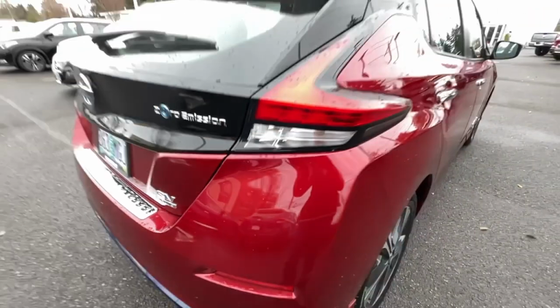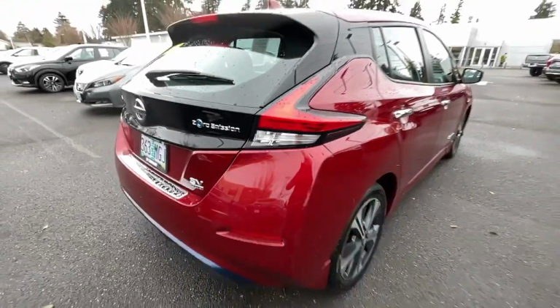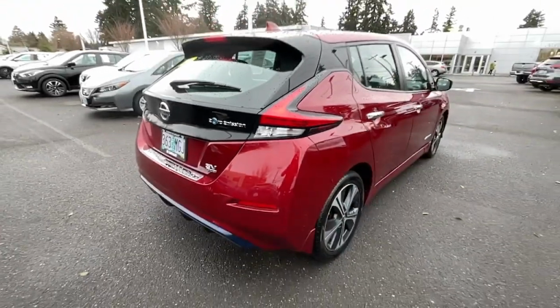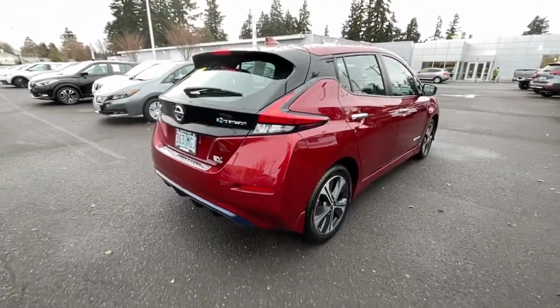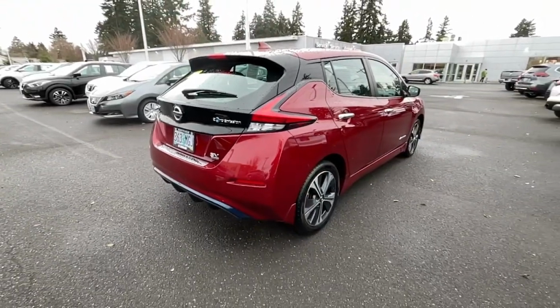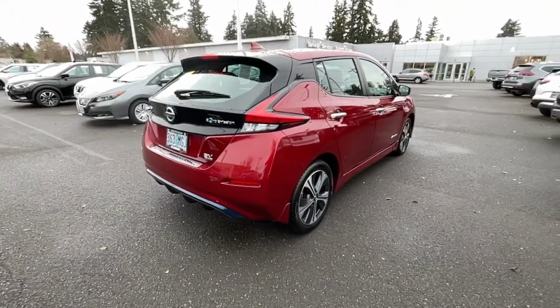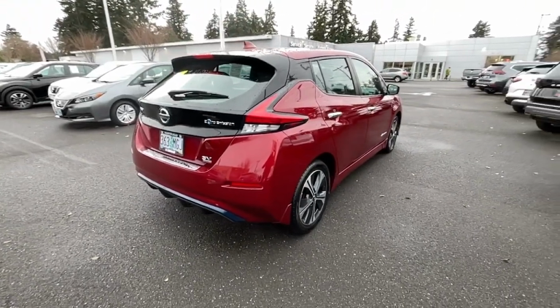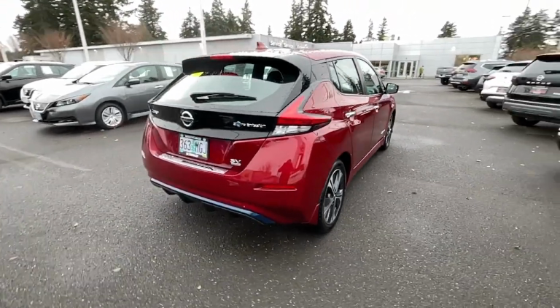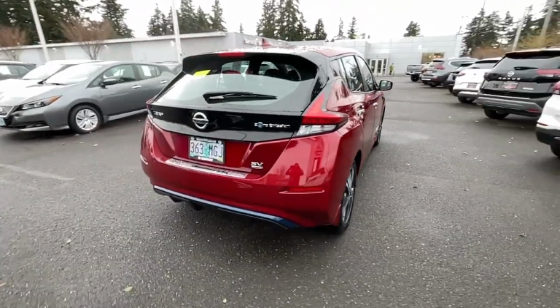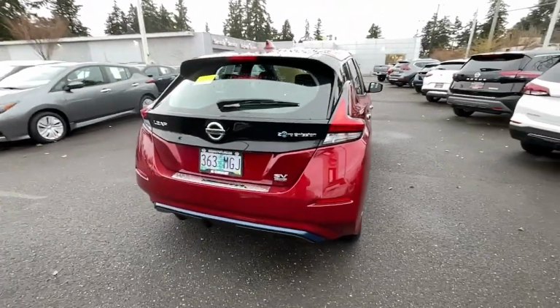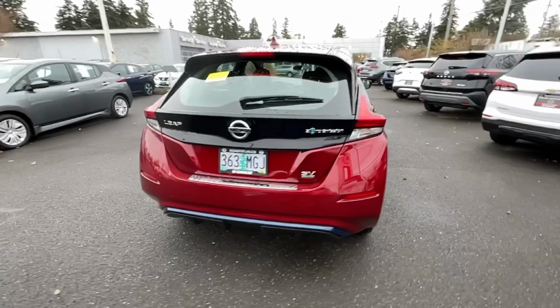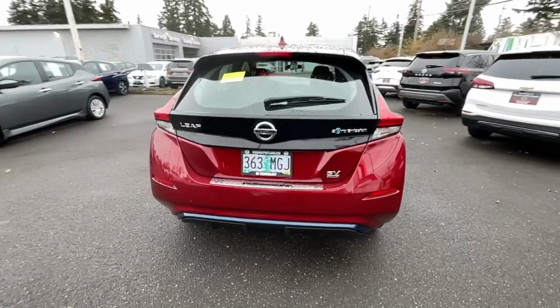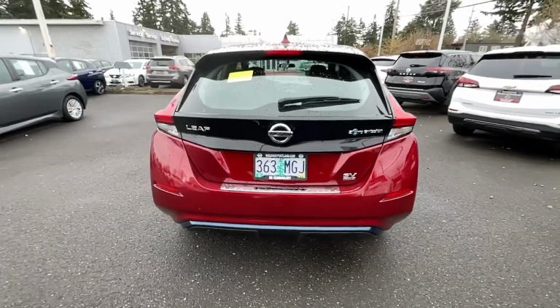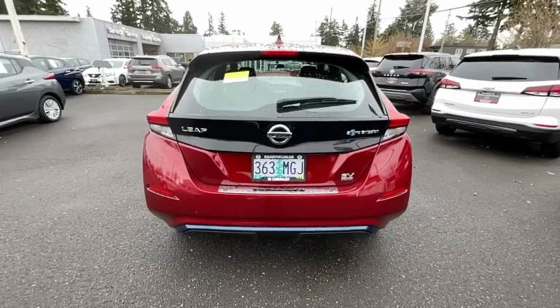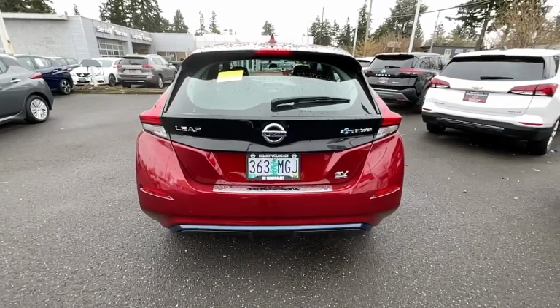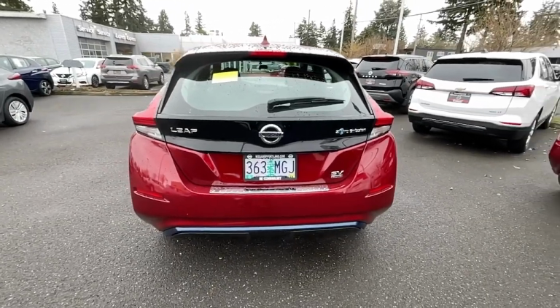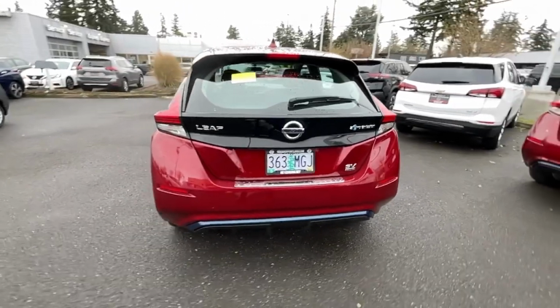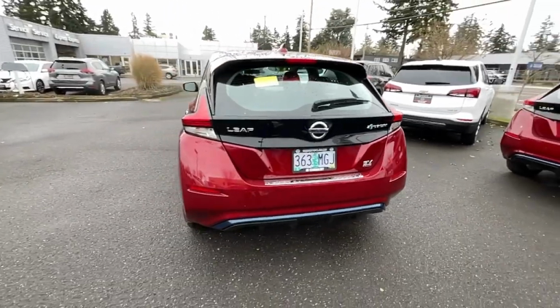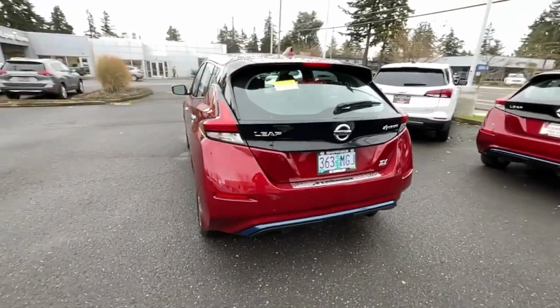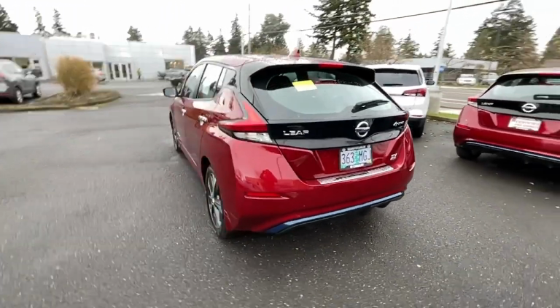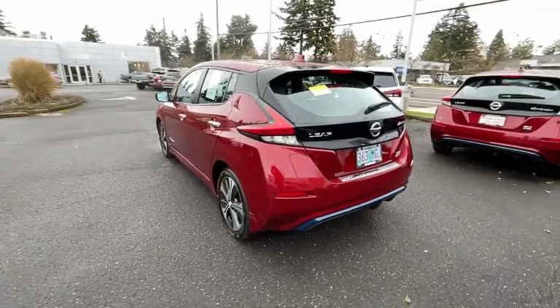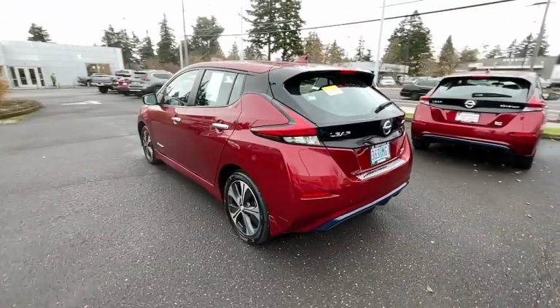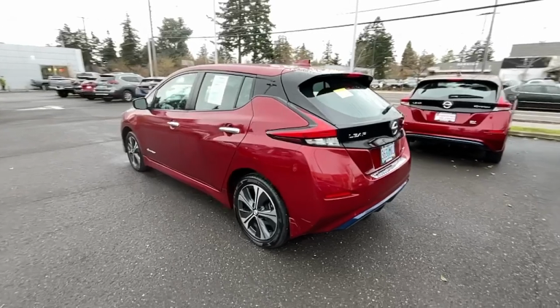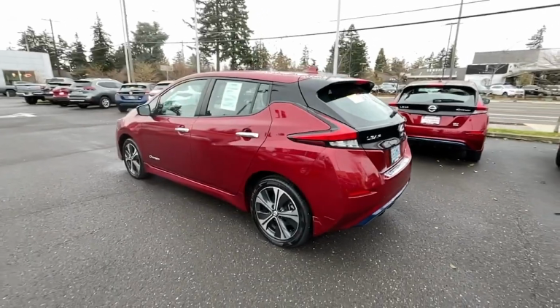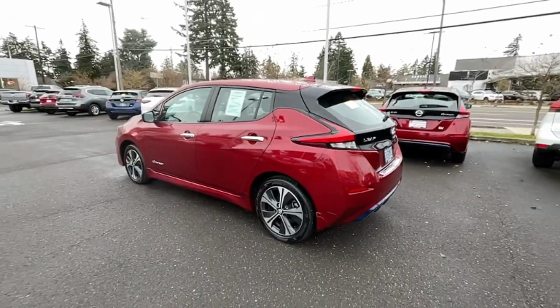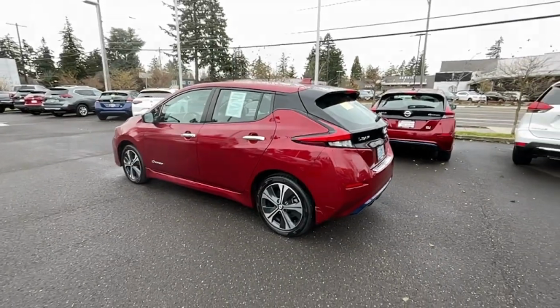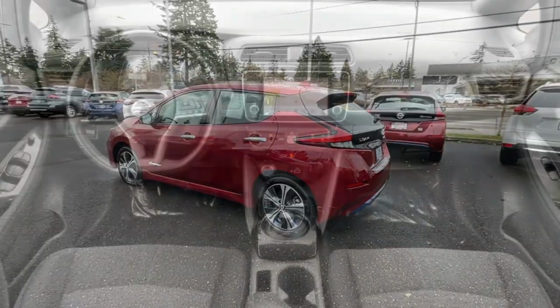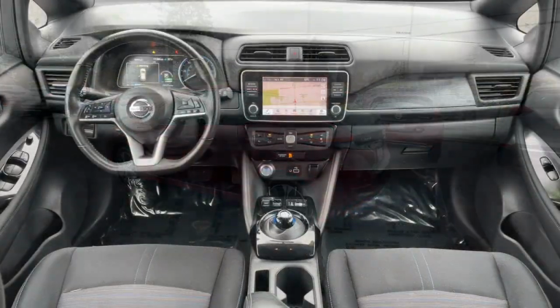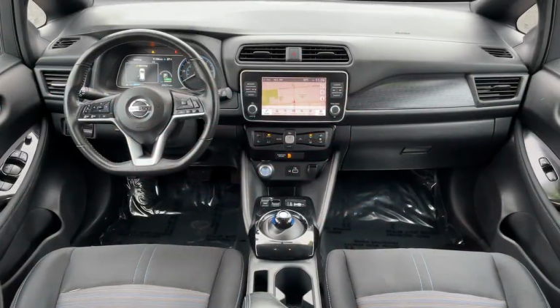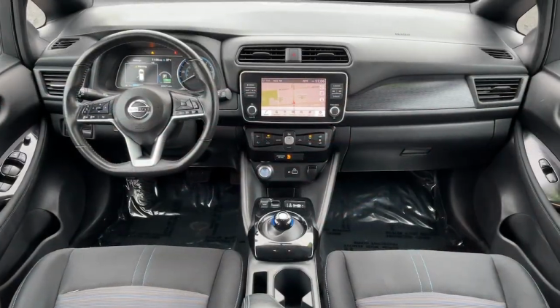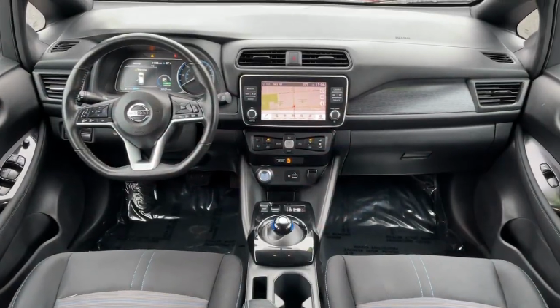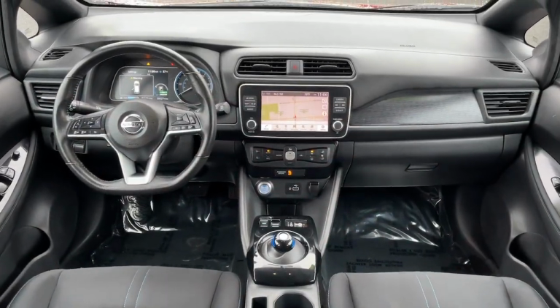Navigation system, keyless entry, iPod and MP3 input, fog lamps, satellite radio, adaptive cruise control, keyless start, backup camera, tire pressure monitoring system, and power driver seat.